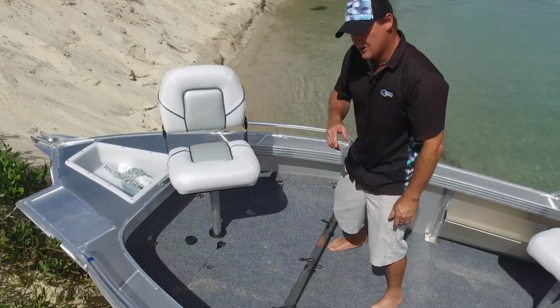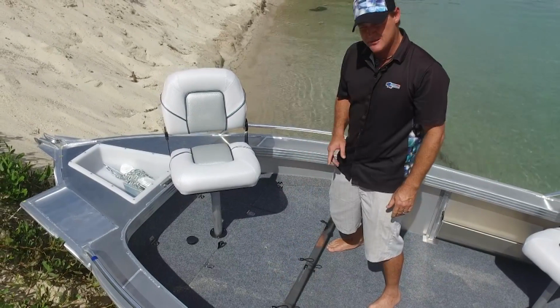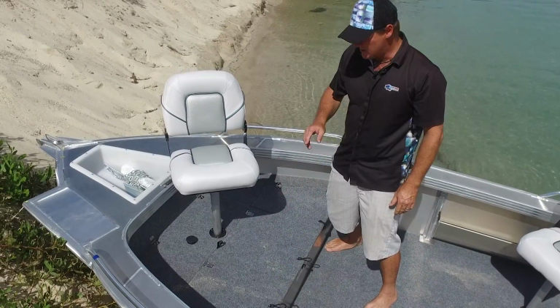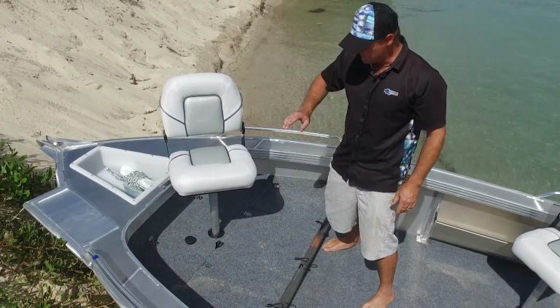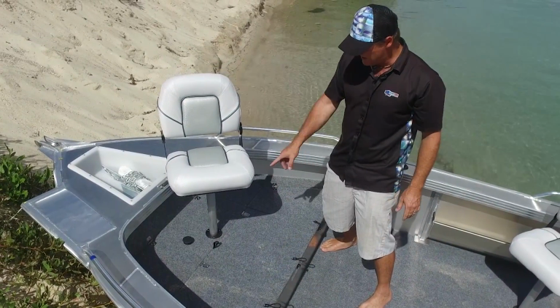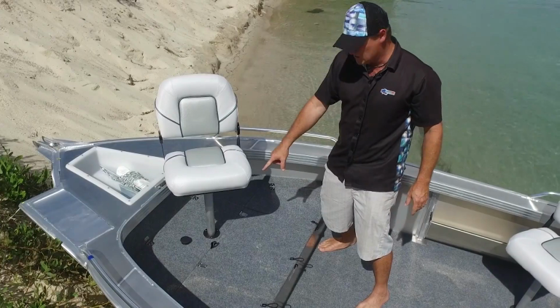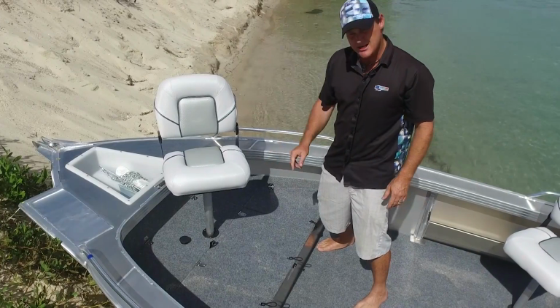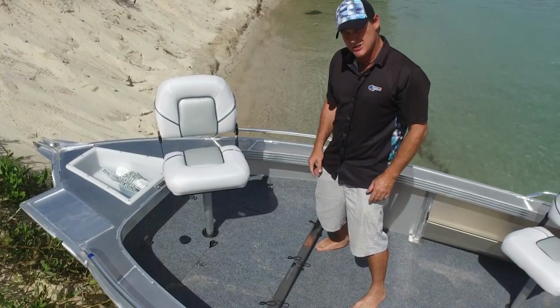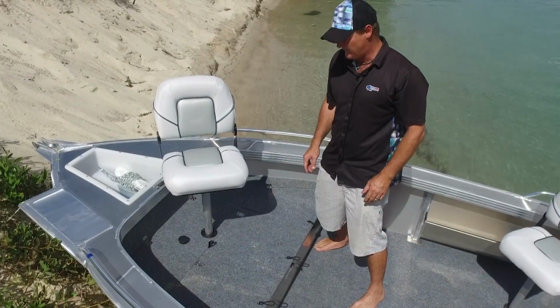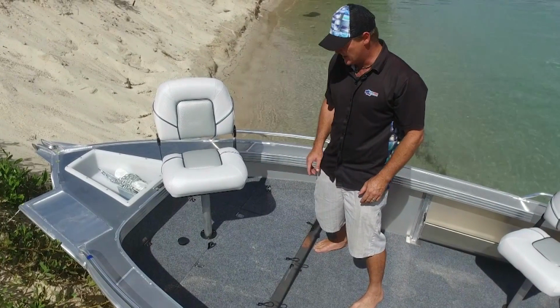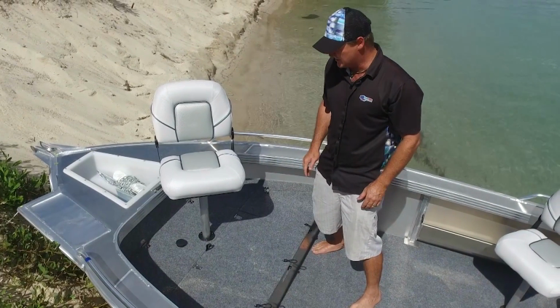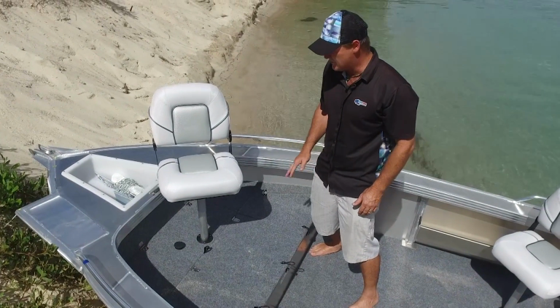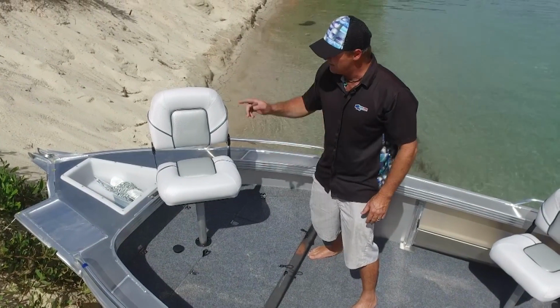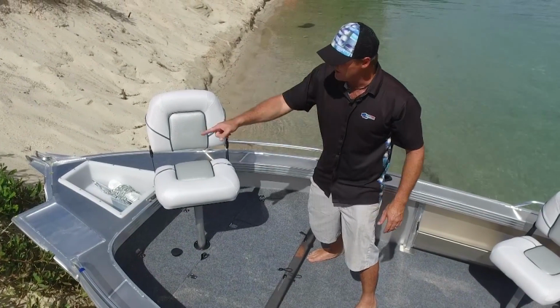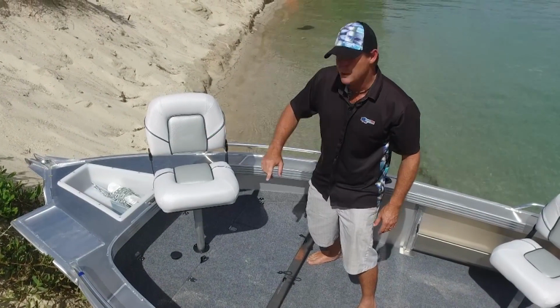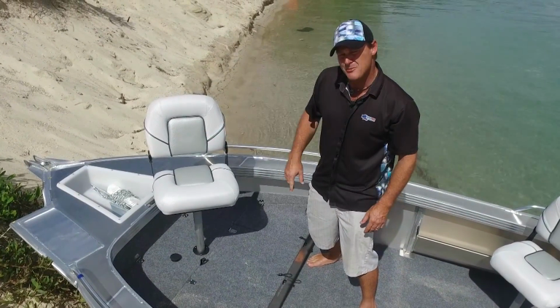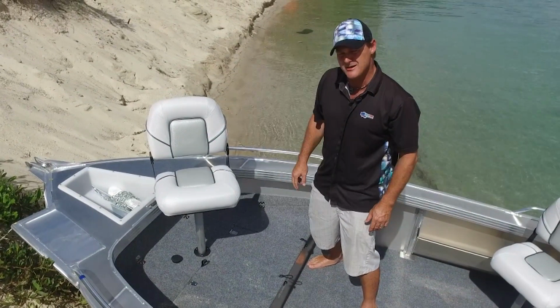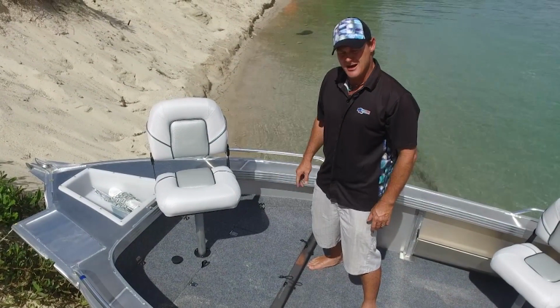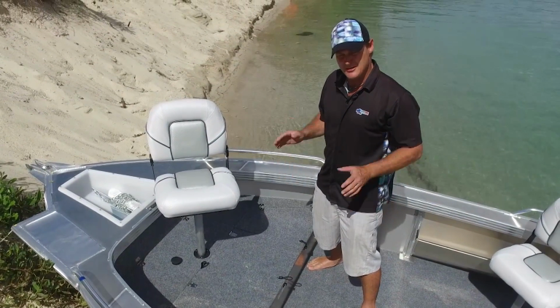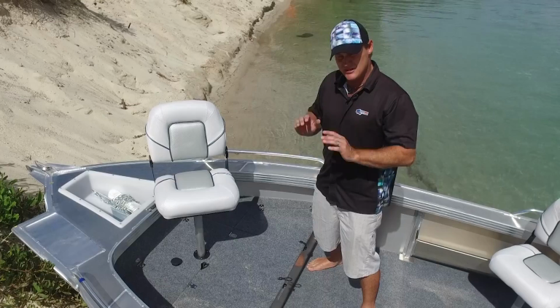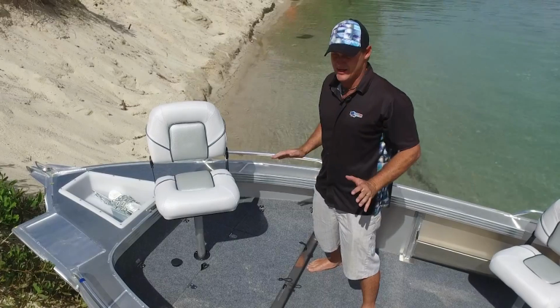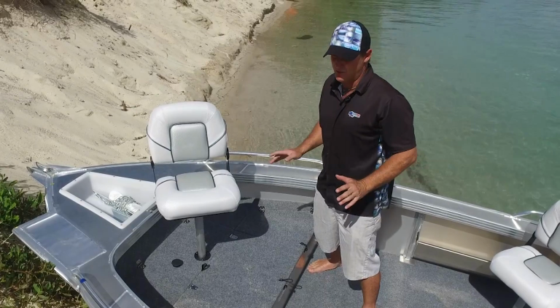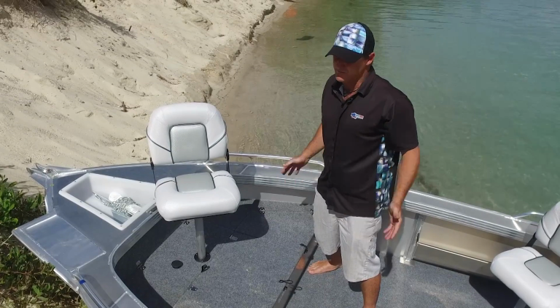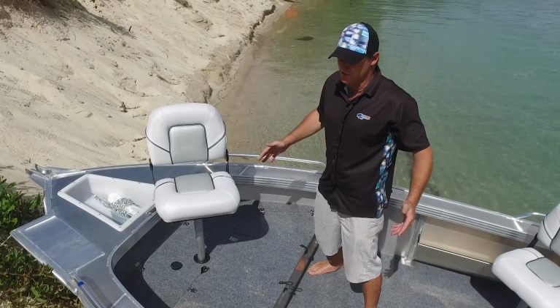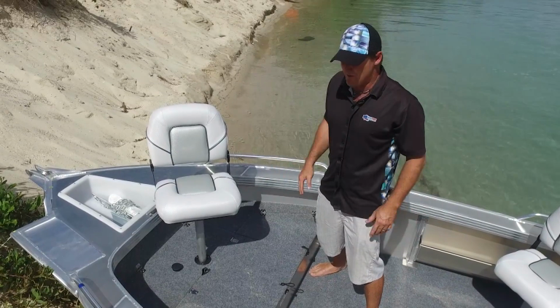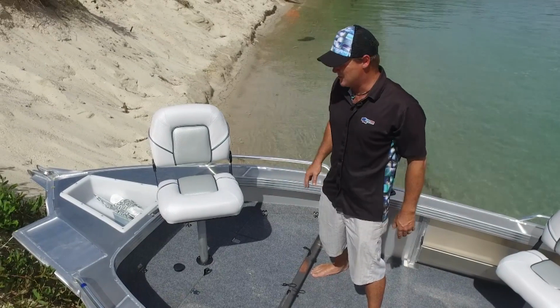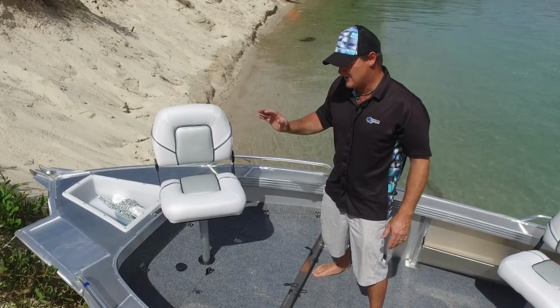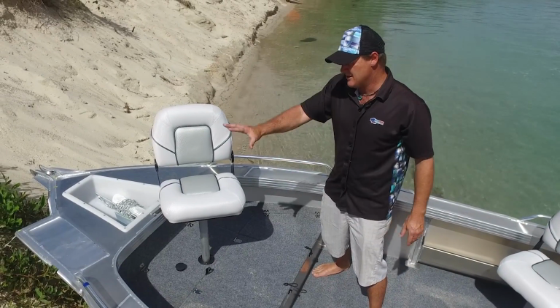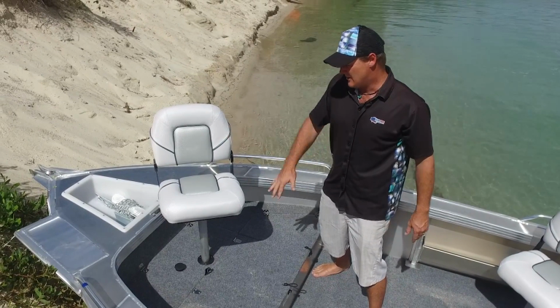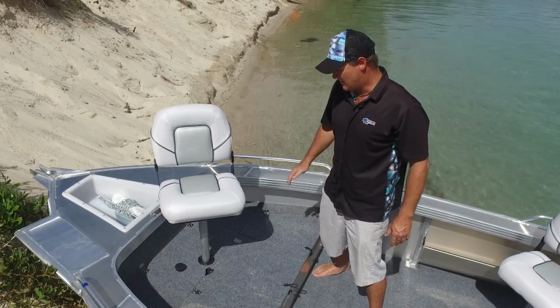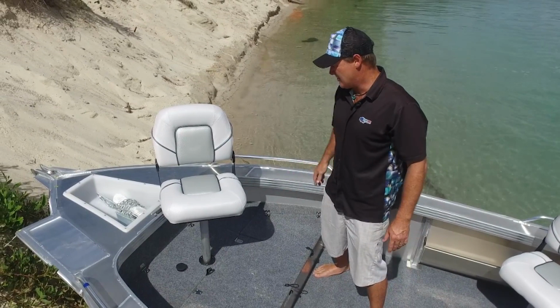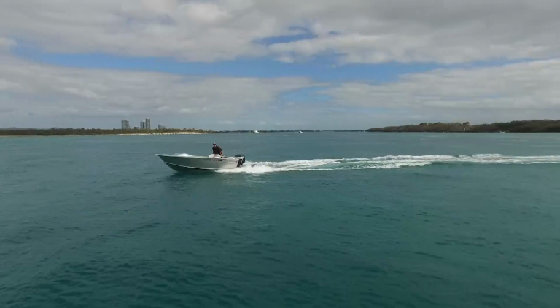At Surfcoast Marine, we put a standard and extra seating position in the front casting platform, and also an electric motor bracket. We do this in all our stock boats. Obviously we can order without them, but we find that they're great little options.